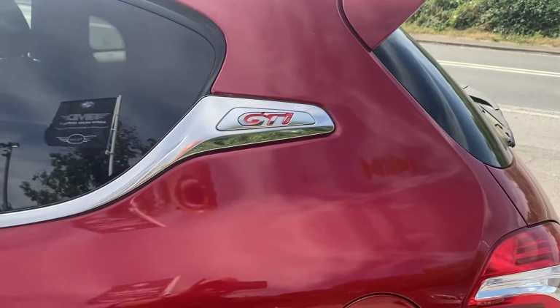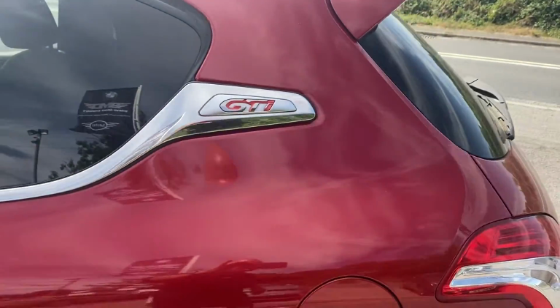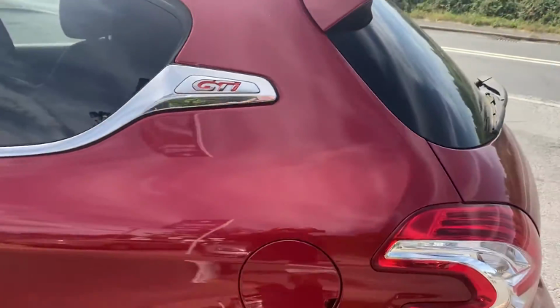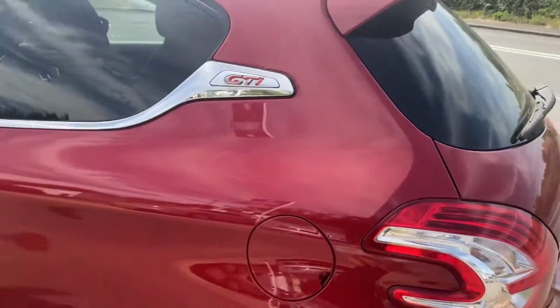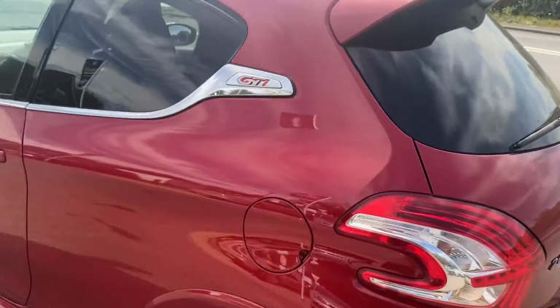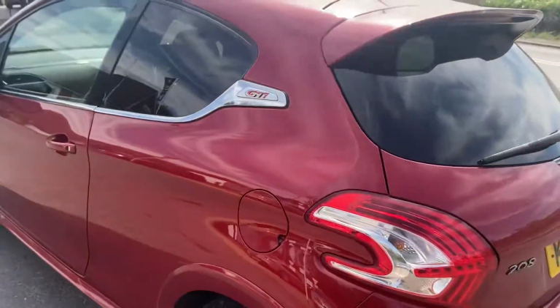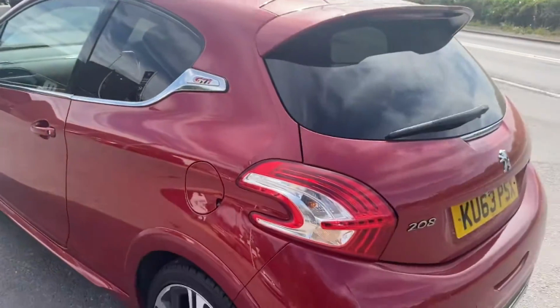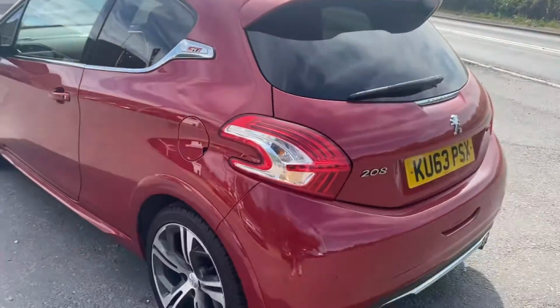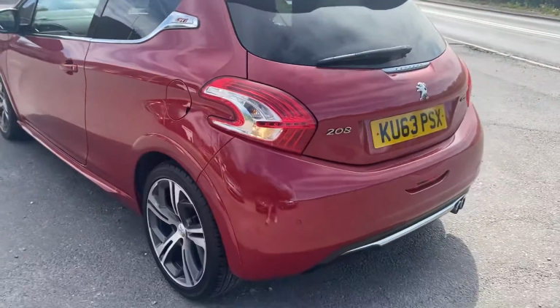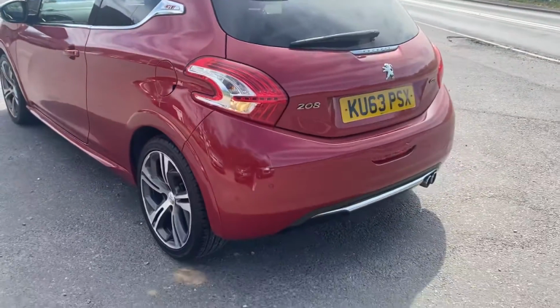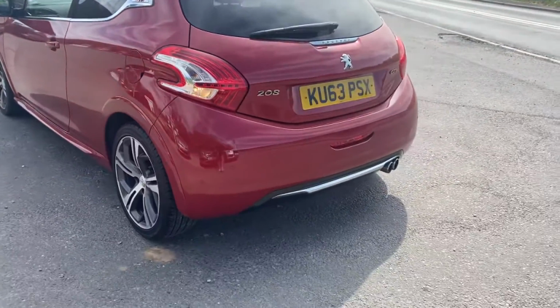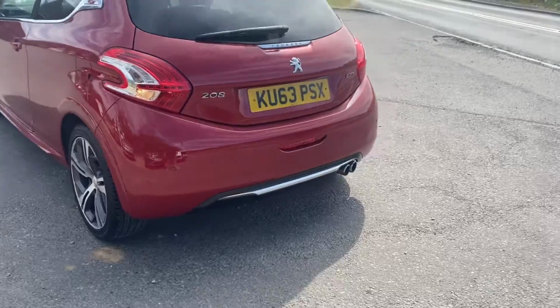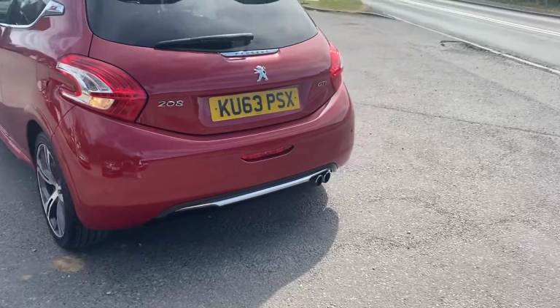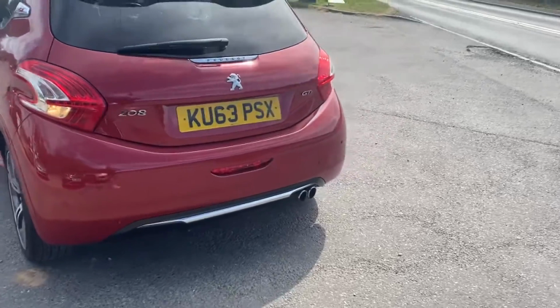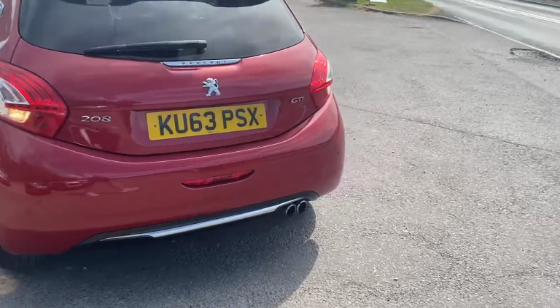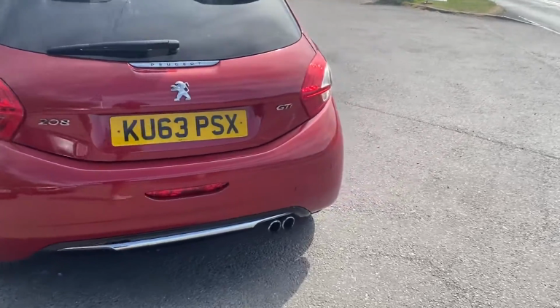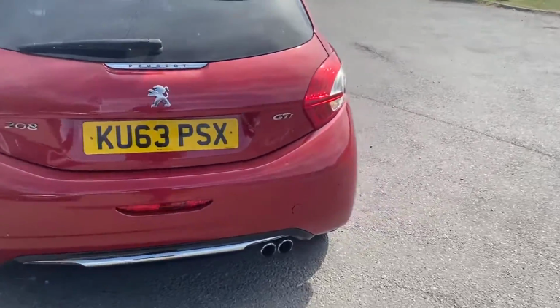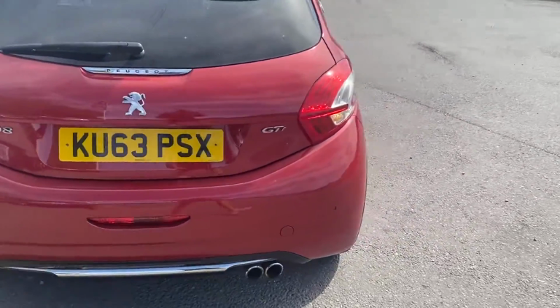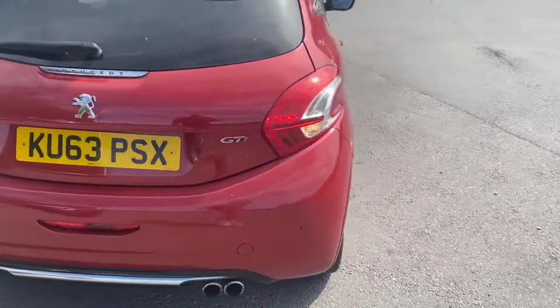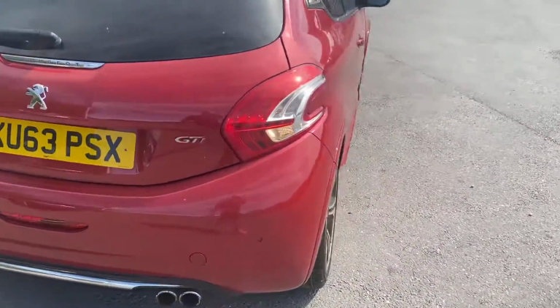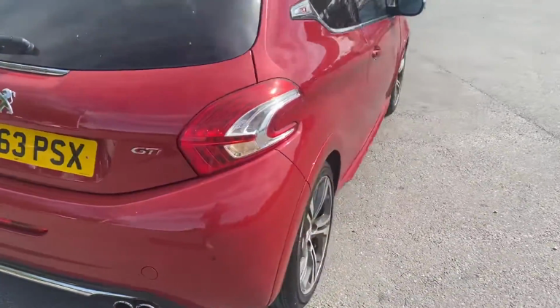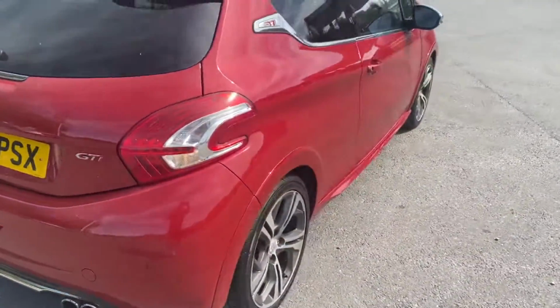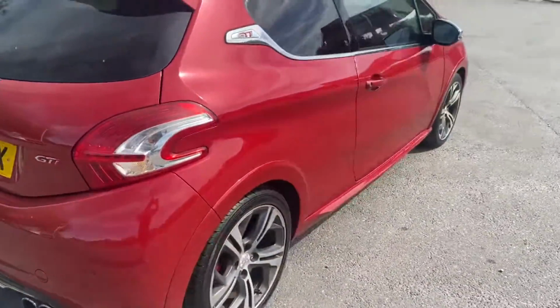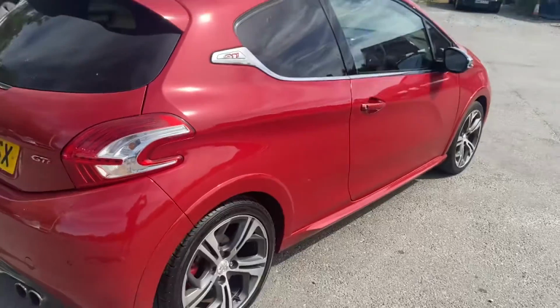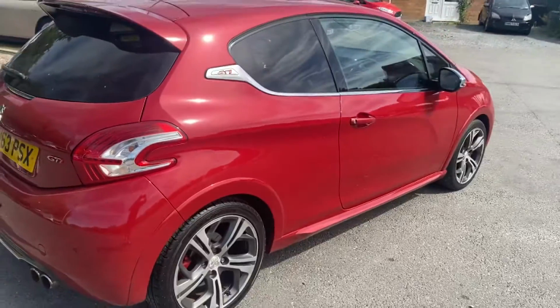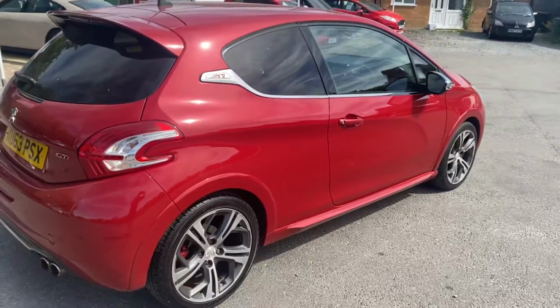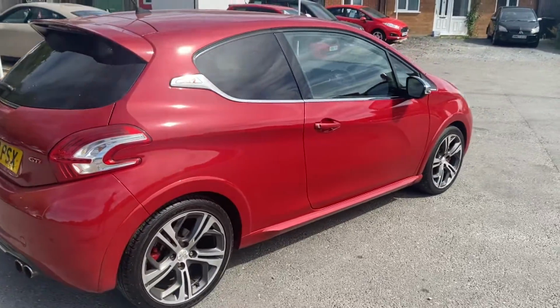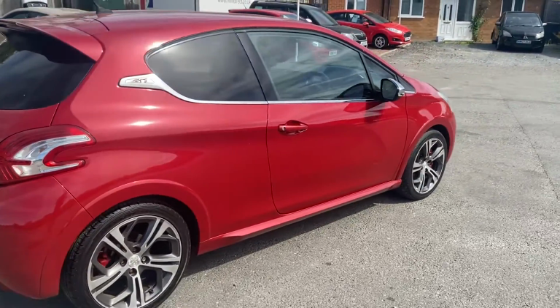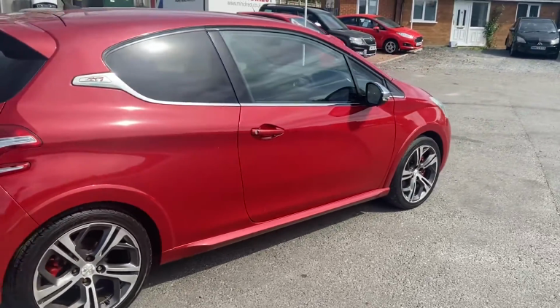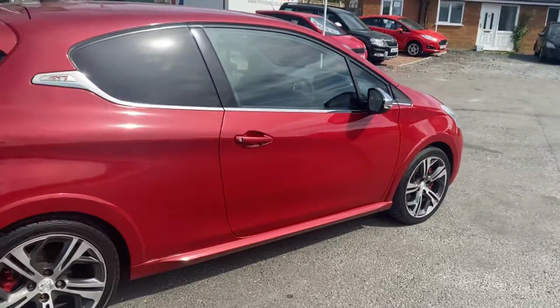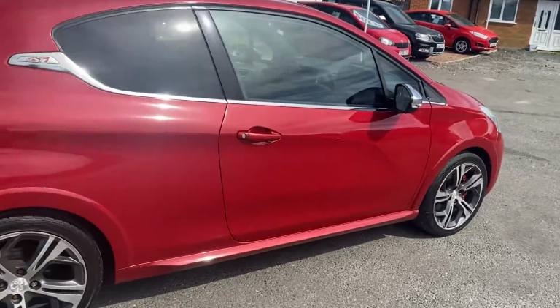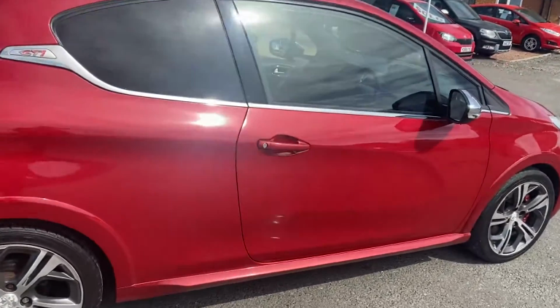It has GTI badges, privacy glass, rear spoiler, and twin exhaust pipes. This car has covered 63,000 miles with a full service history and is in really good condition.